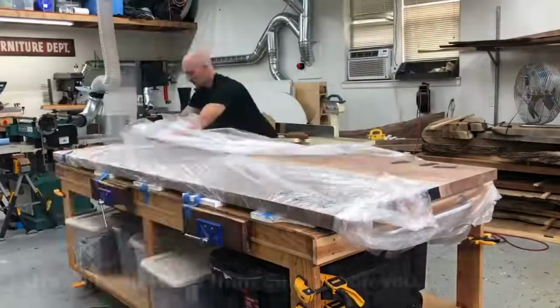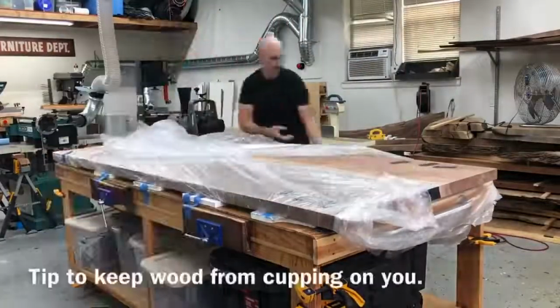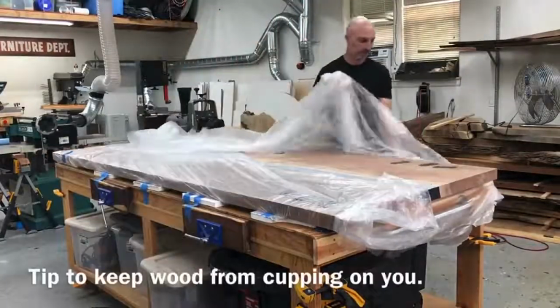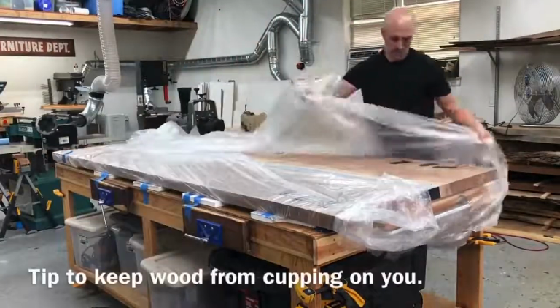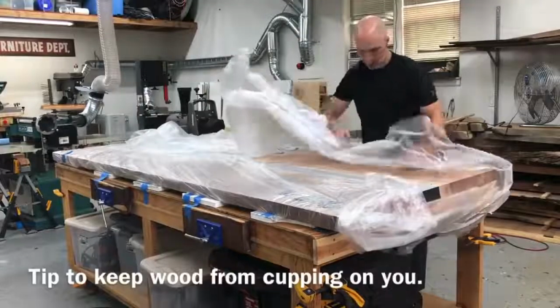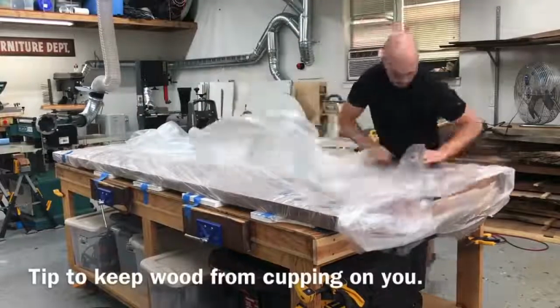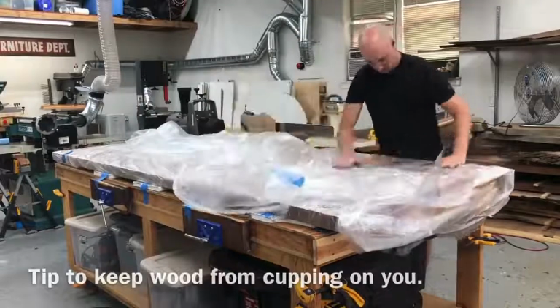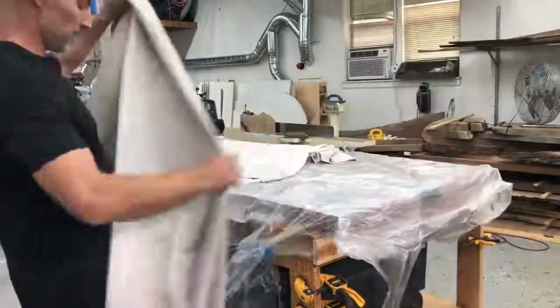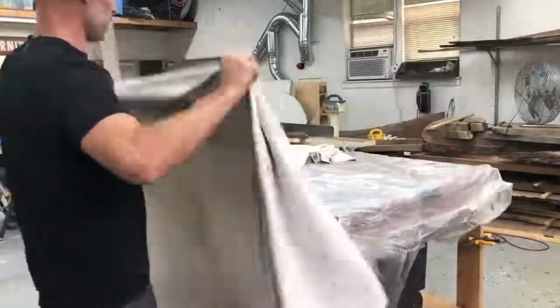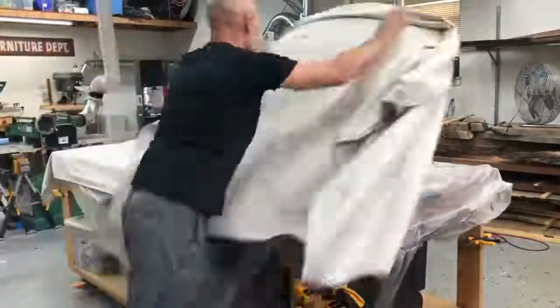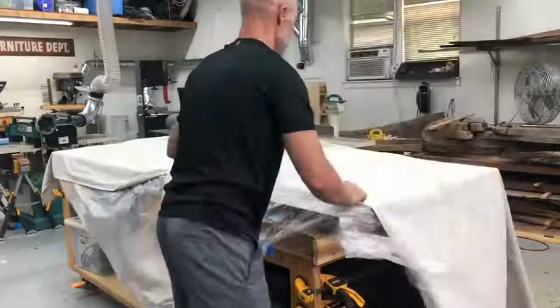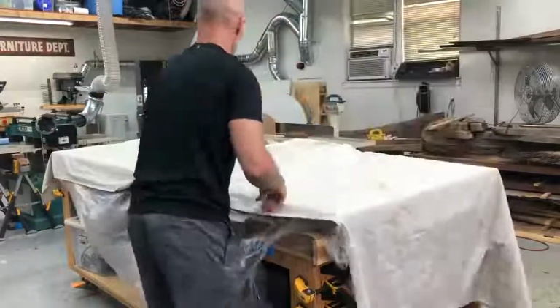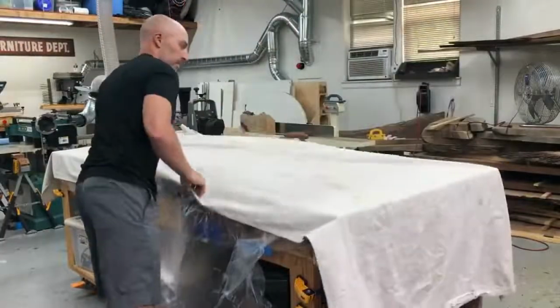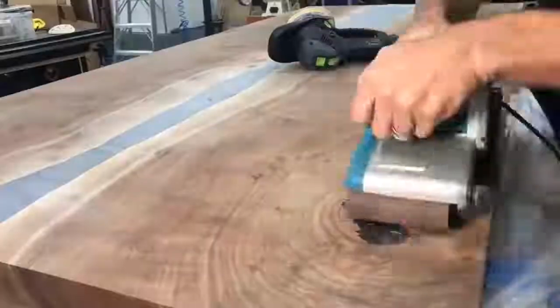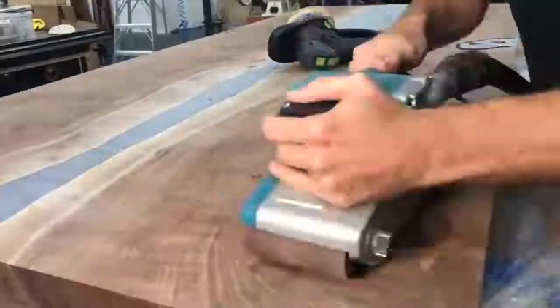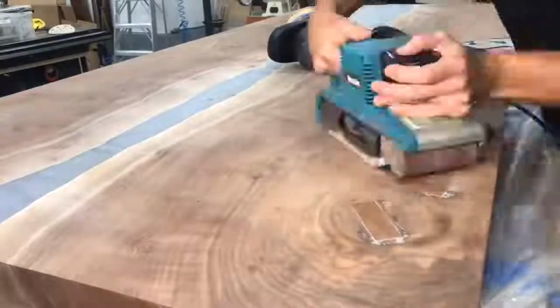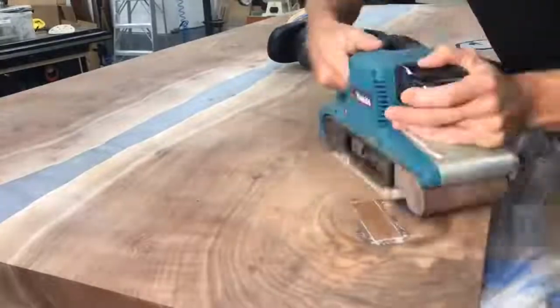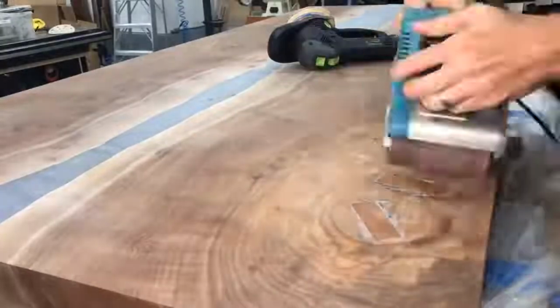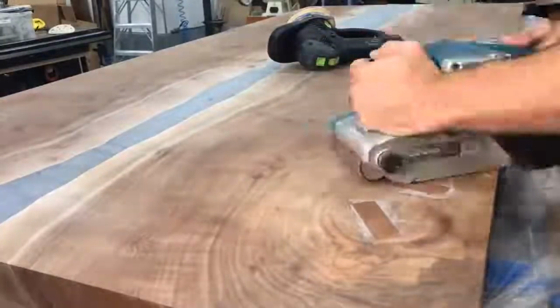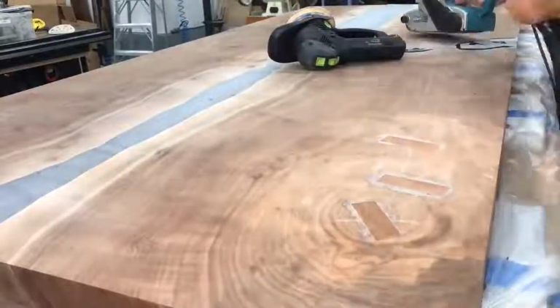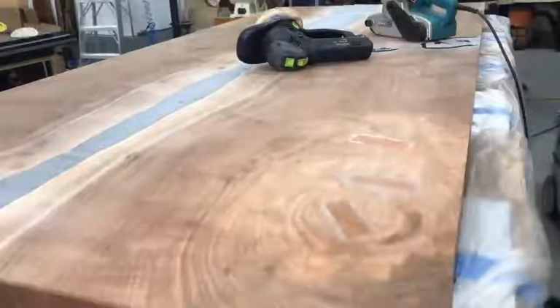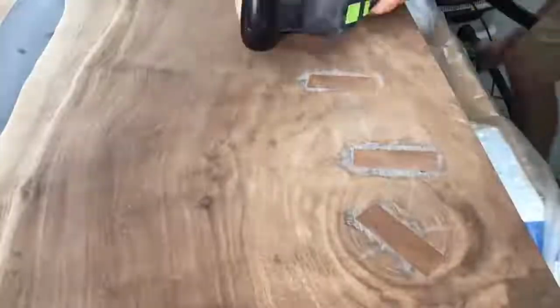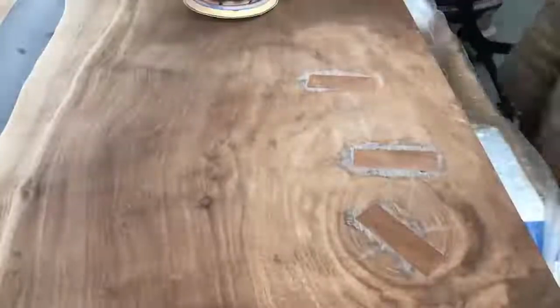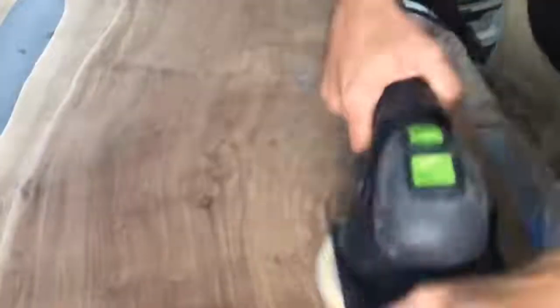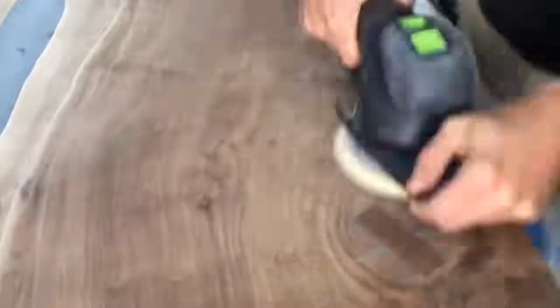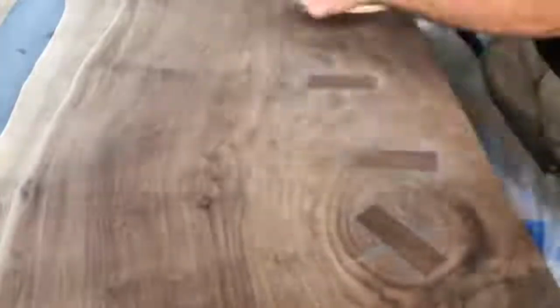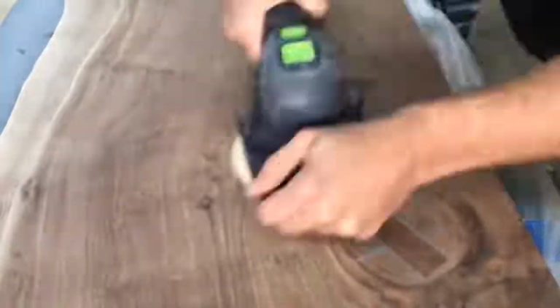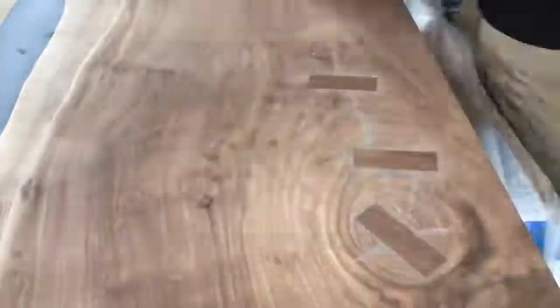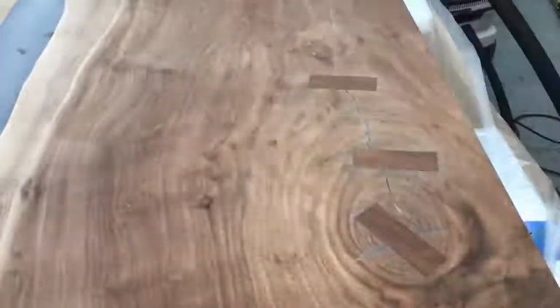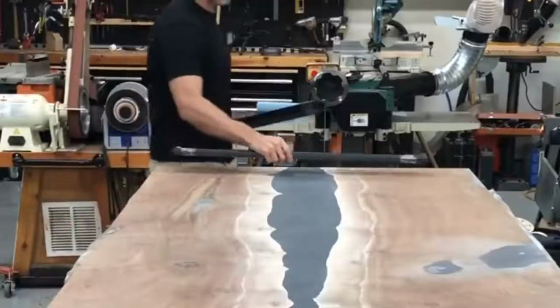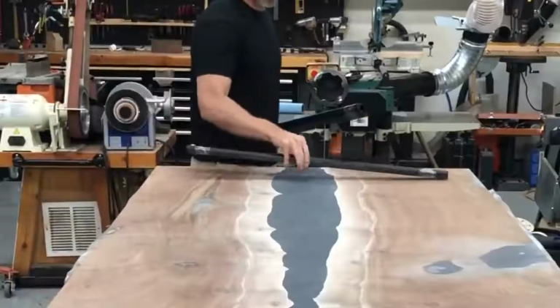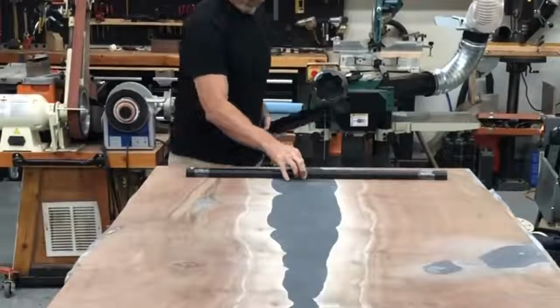A woodworking friend showed me this cool trick: cover your piece with plastic when you're not working on it. That way it prevents one side from absorbing moisture from the air and cupping or warping slightly. After the epoxy cured, the next day I came back with a belt sander and the Rotex and made pretty quick work of flattening things out.